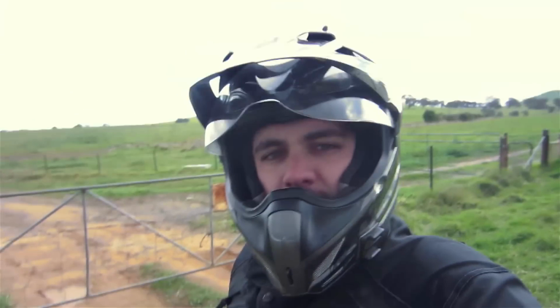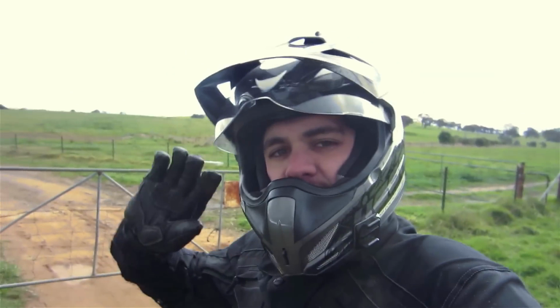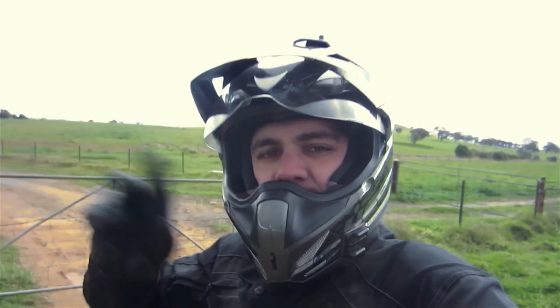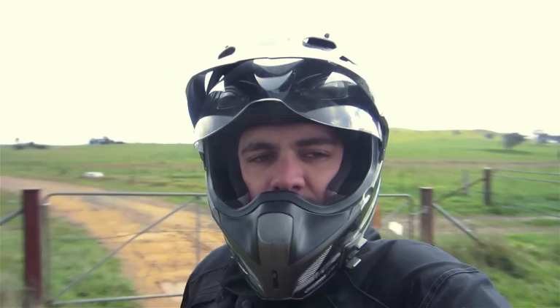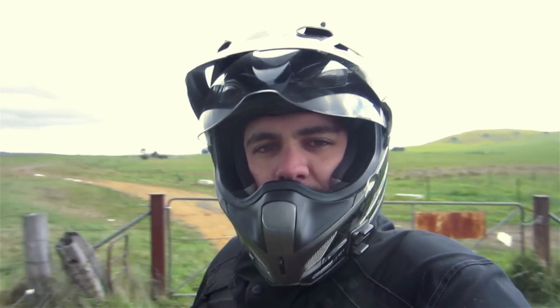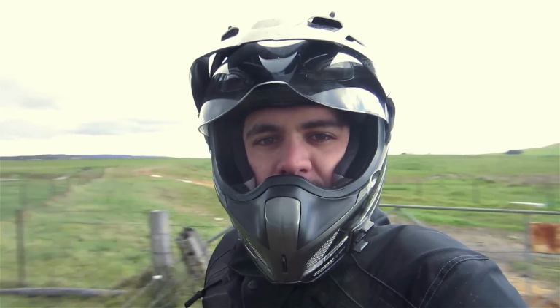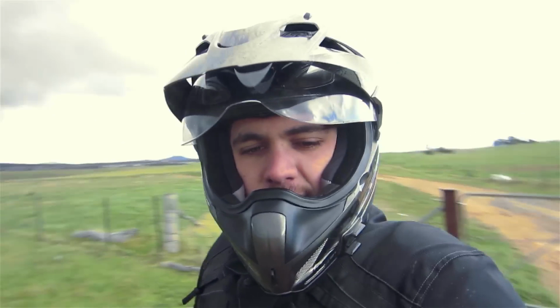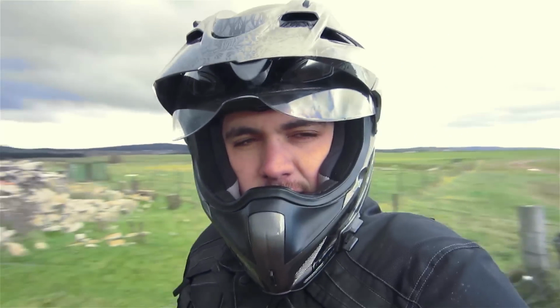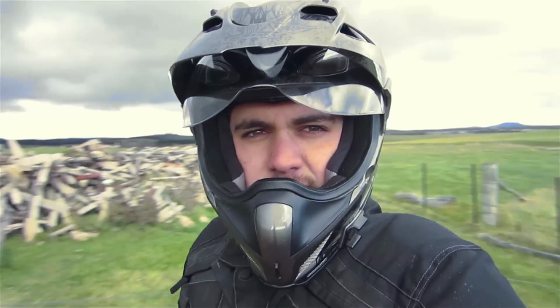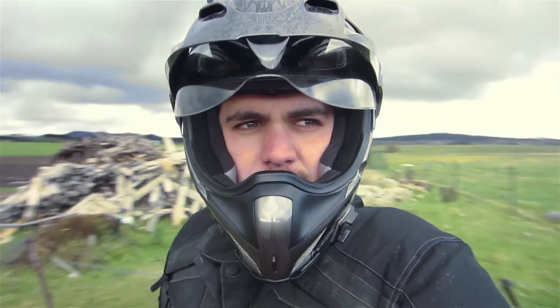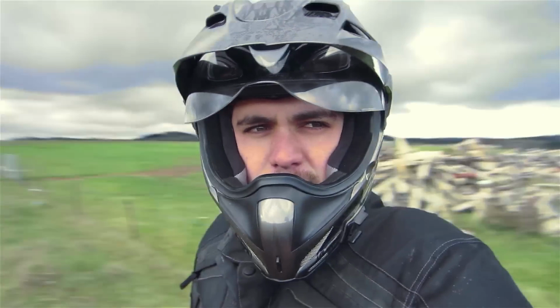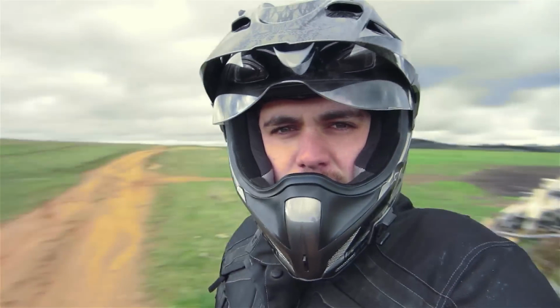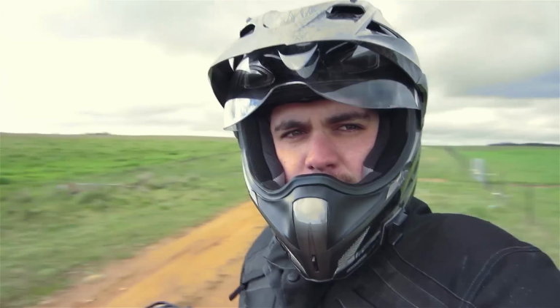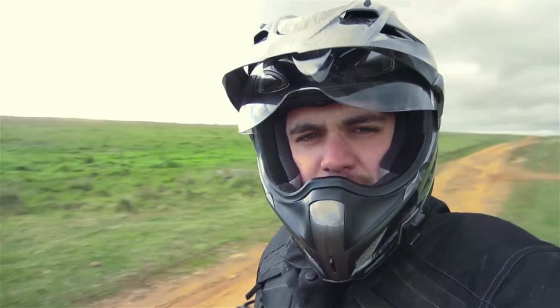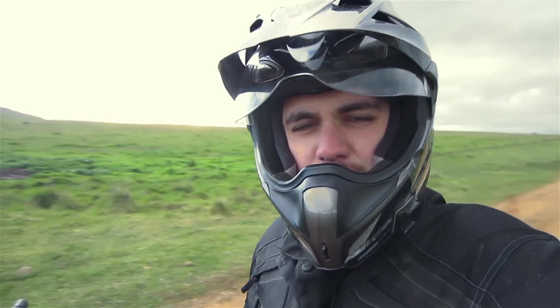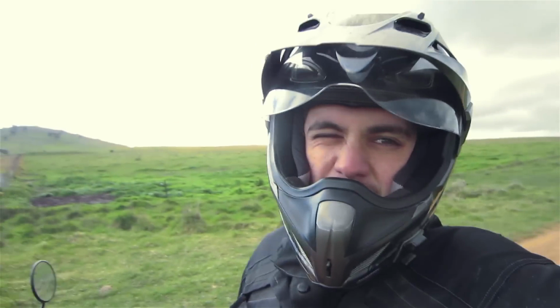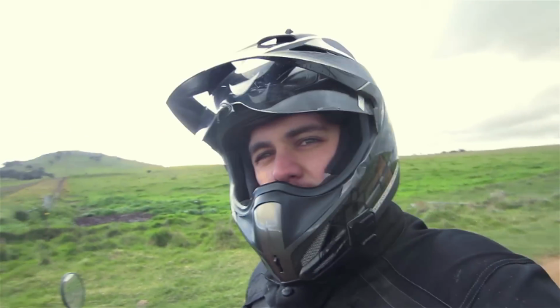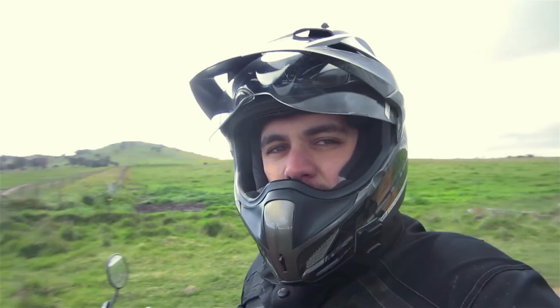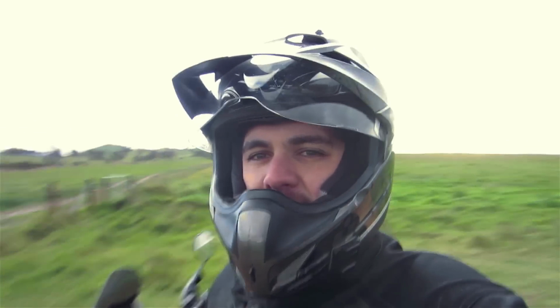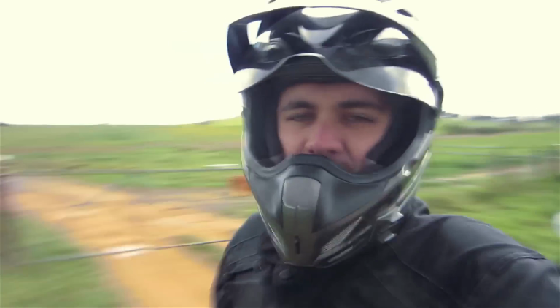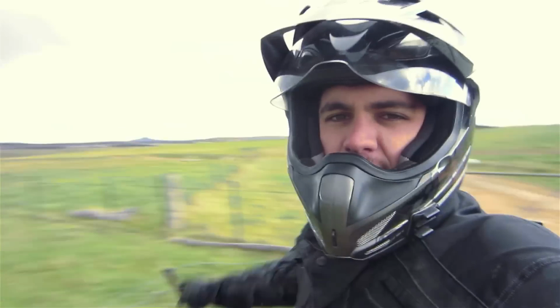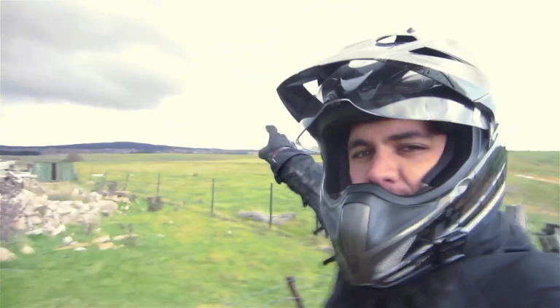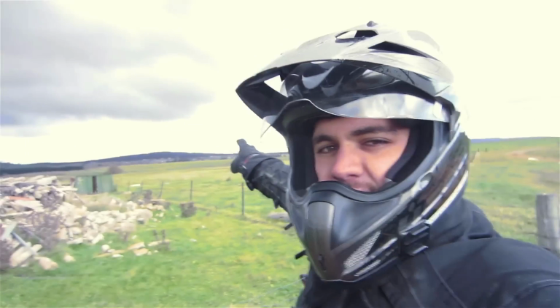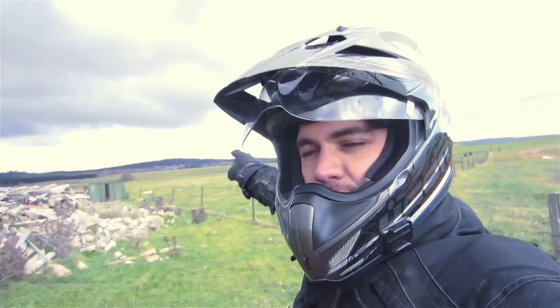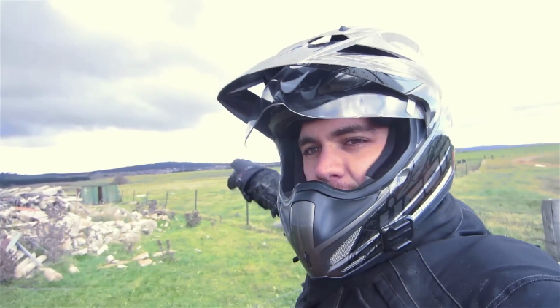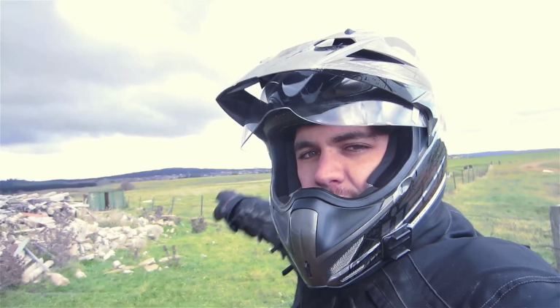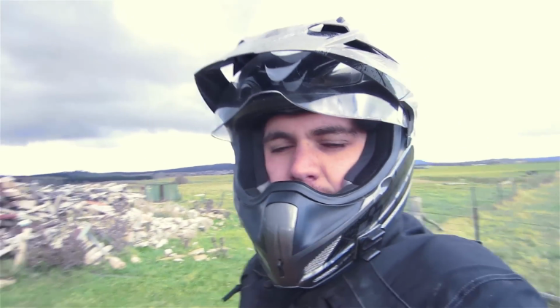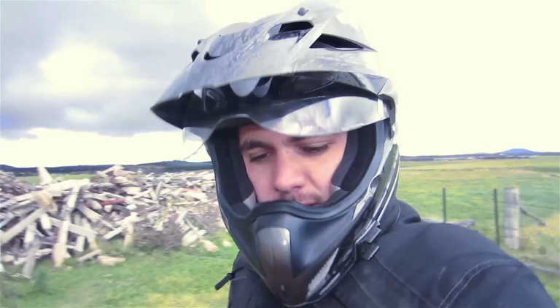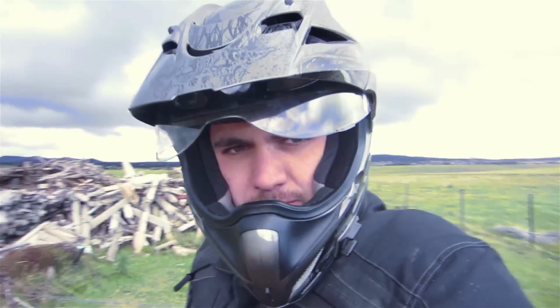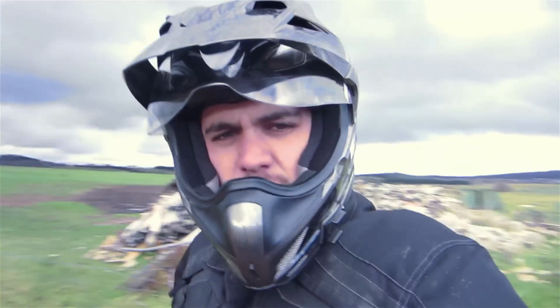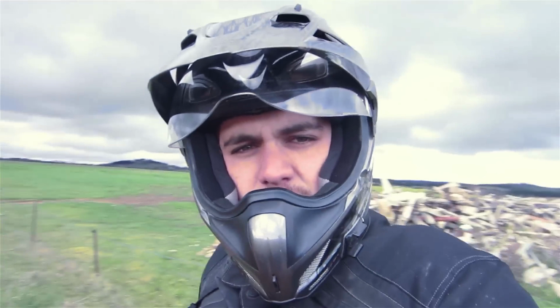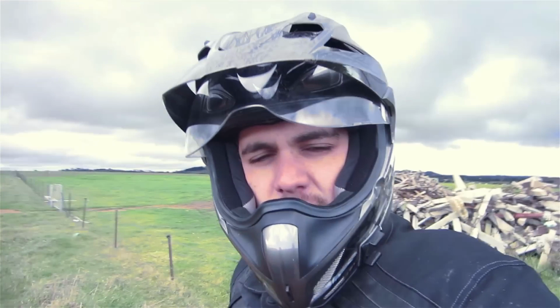Hey guys and girls, it's Kenny Raceboy here once again. I'm out — well, not really the middle of nowhere — it's just the back of Canberra. As you can see, over in the distance there is Canberra, but I am just out on a bit of a ride.